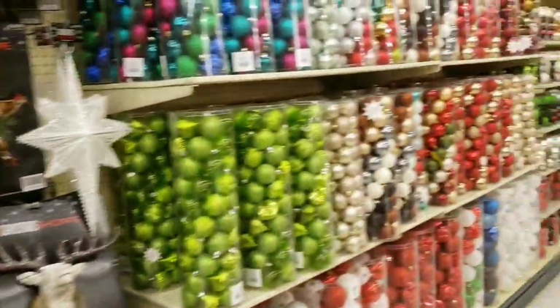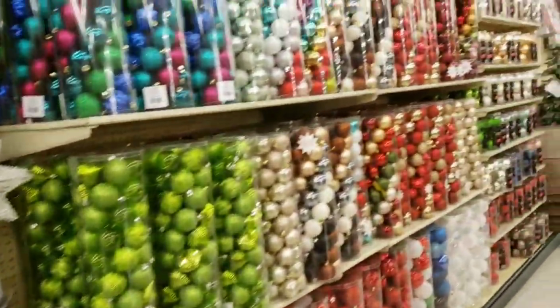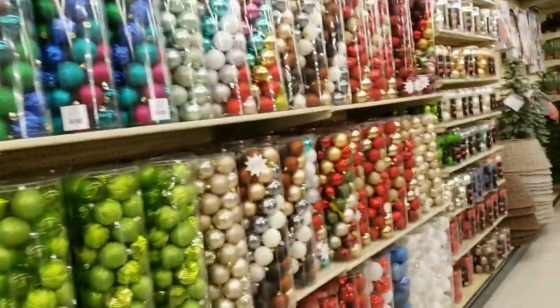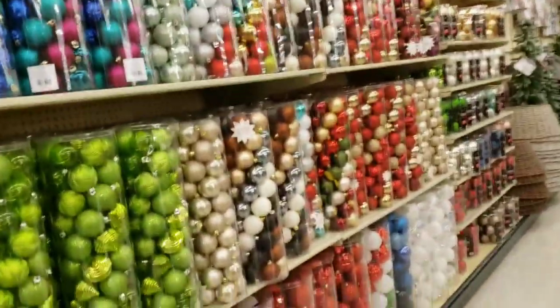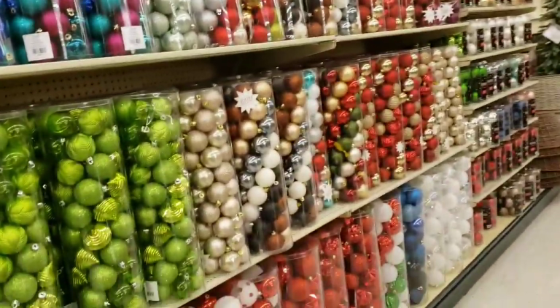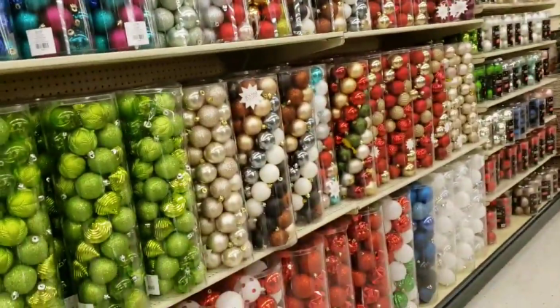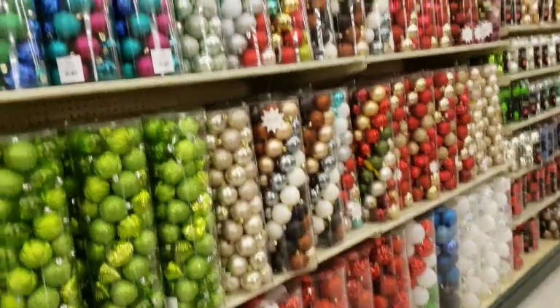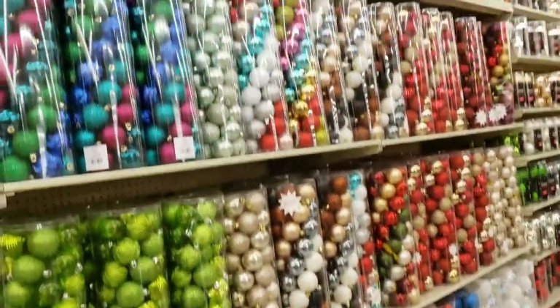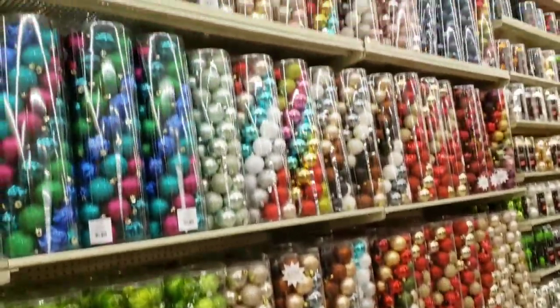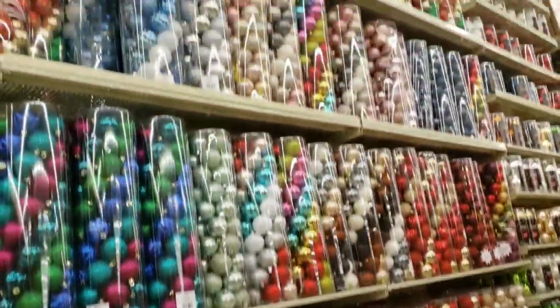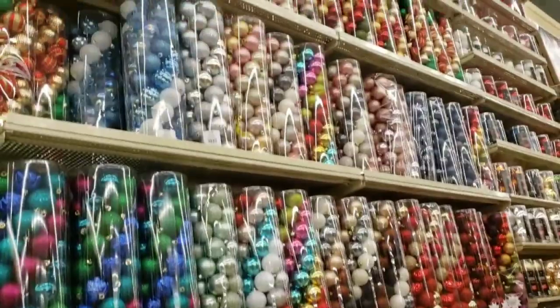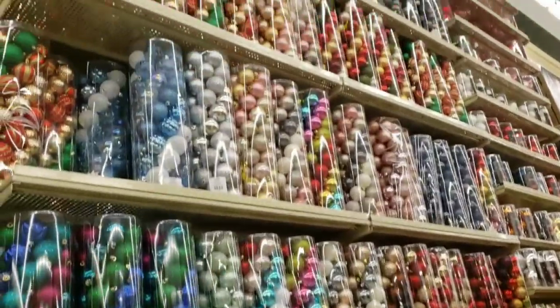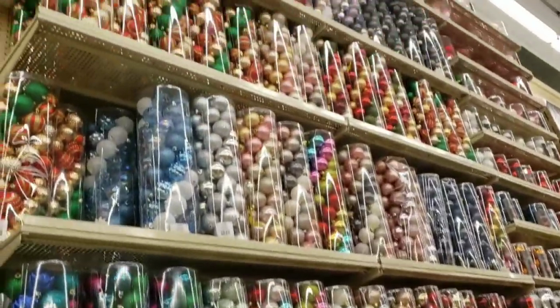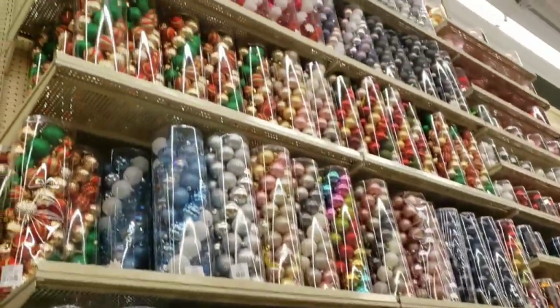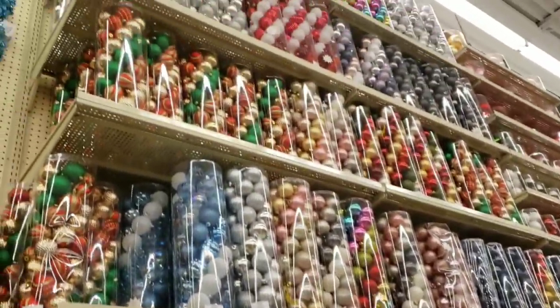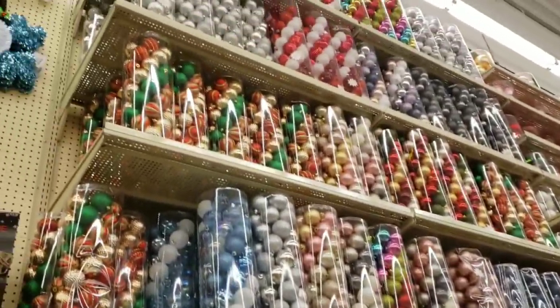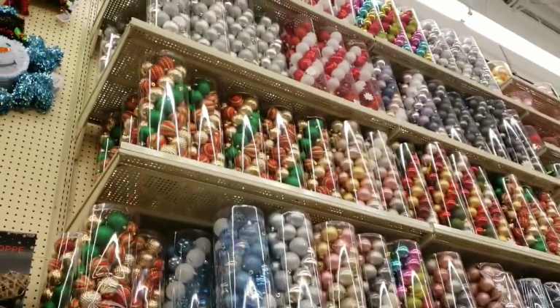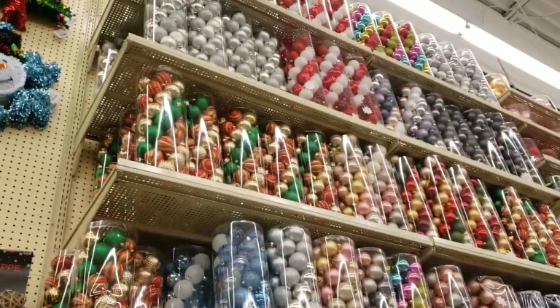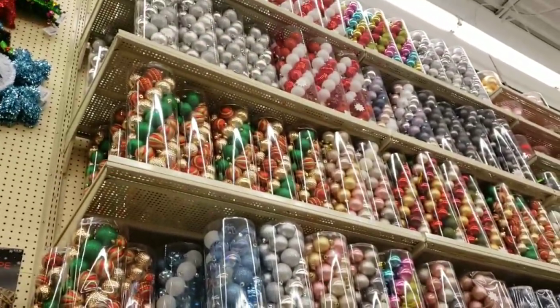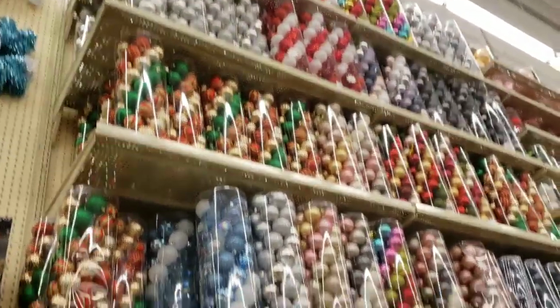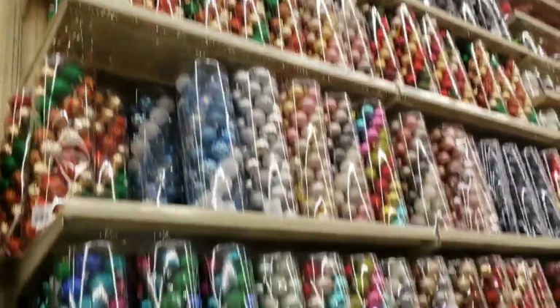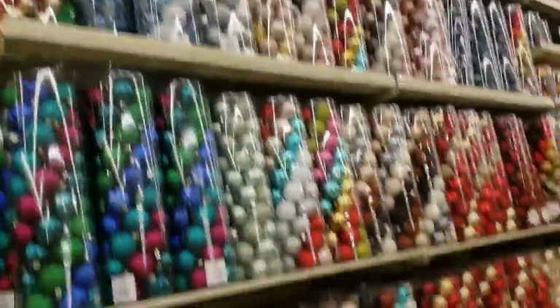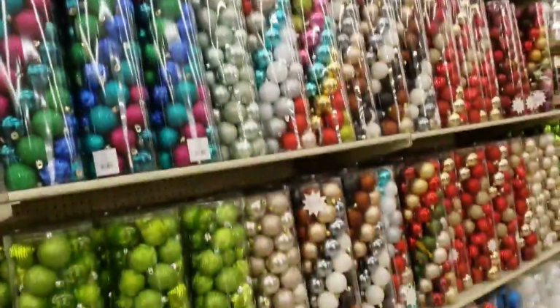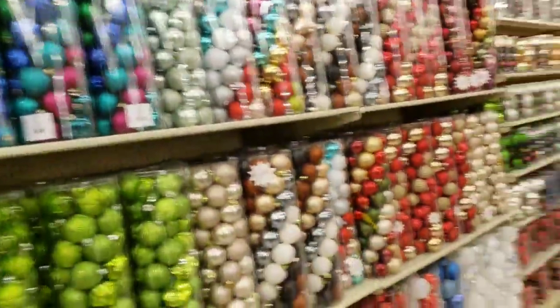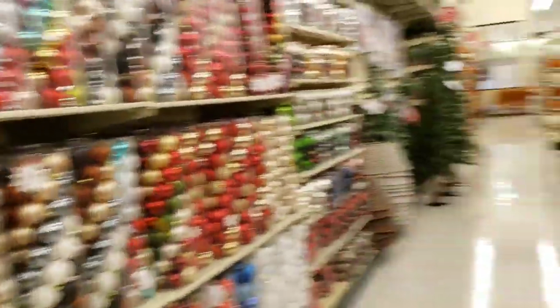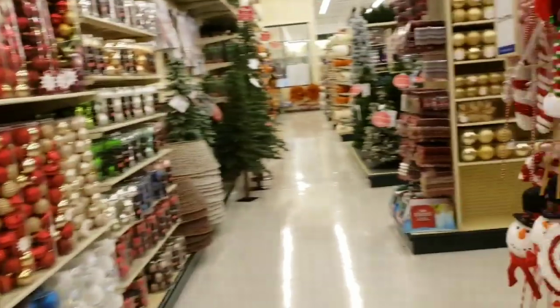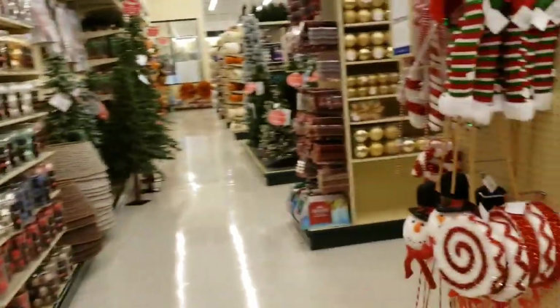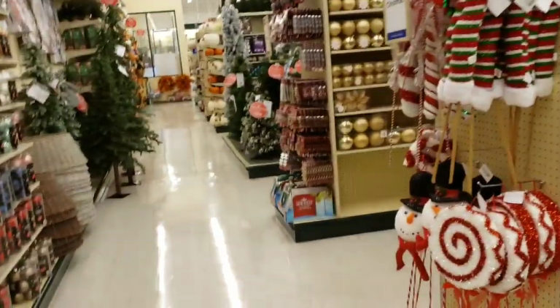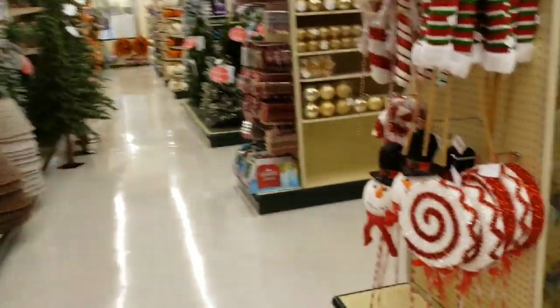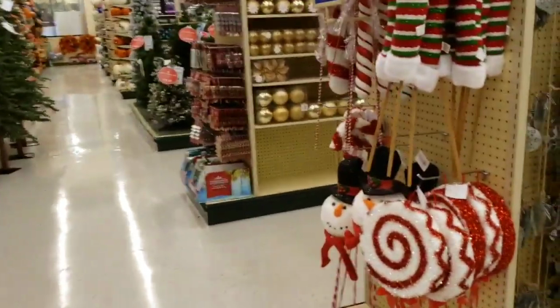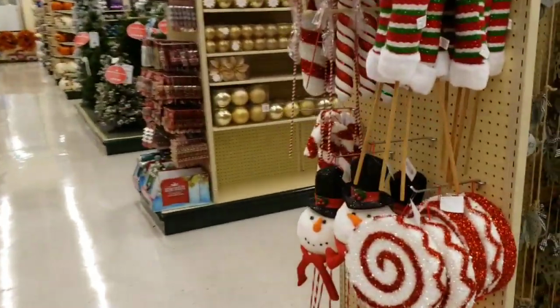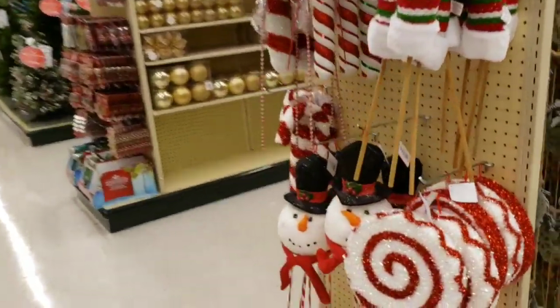The wall of Christmas bulbs - whoa! That's a lot of bulbs!